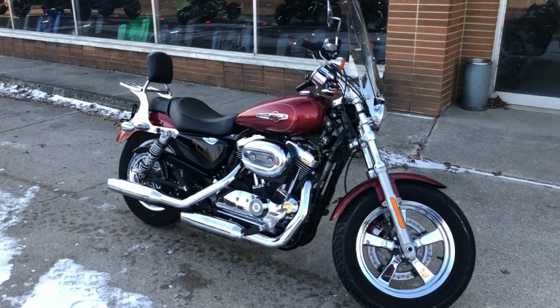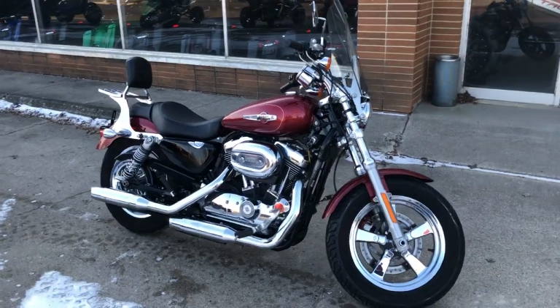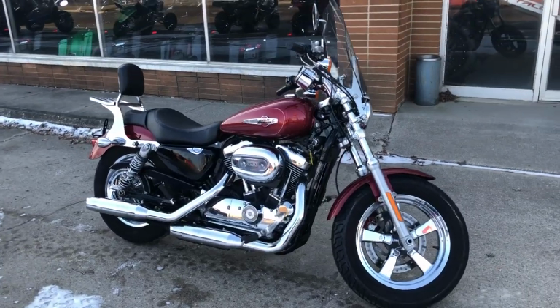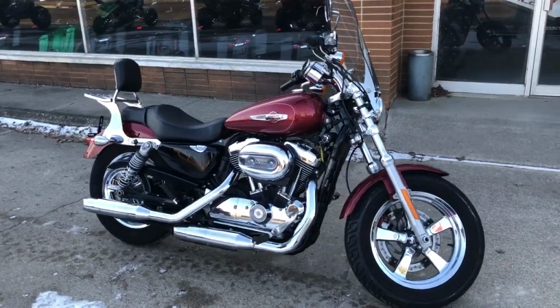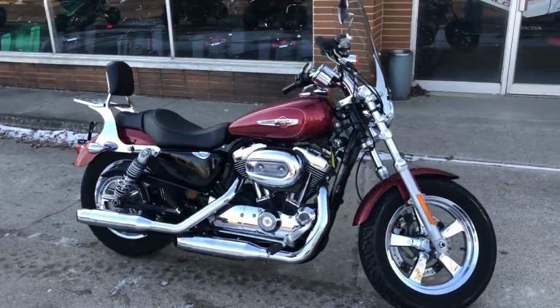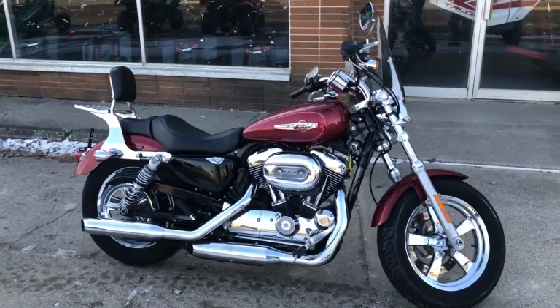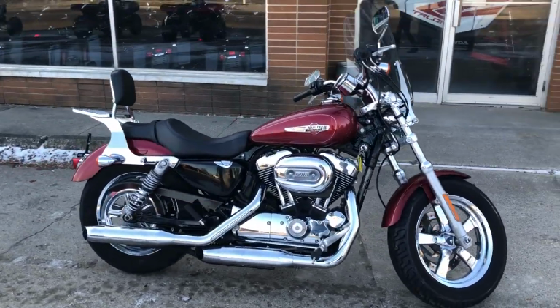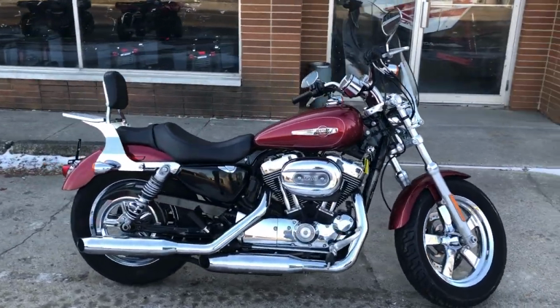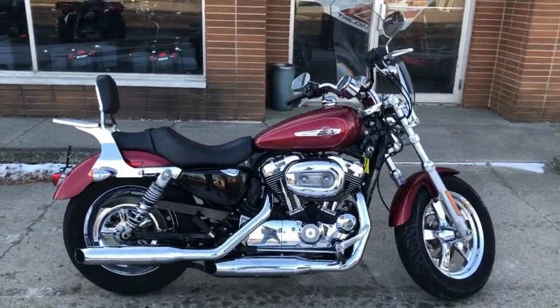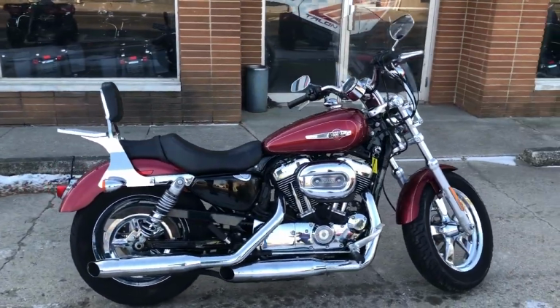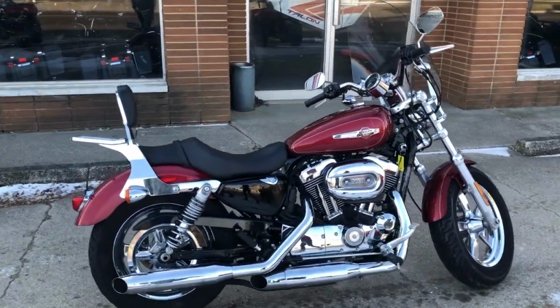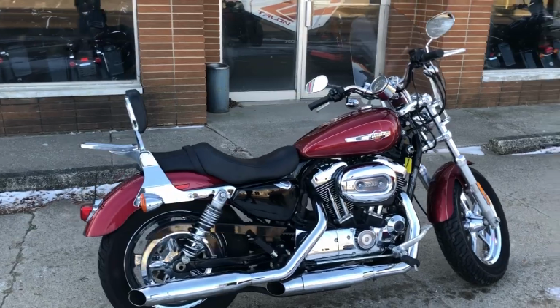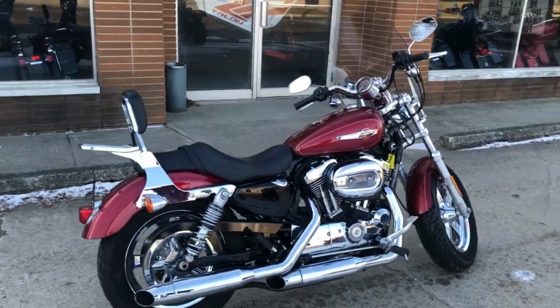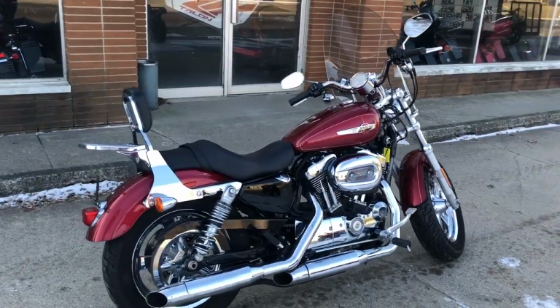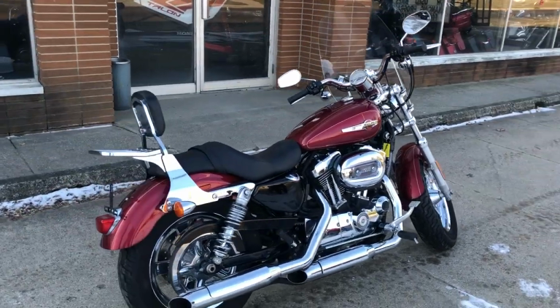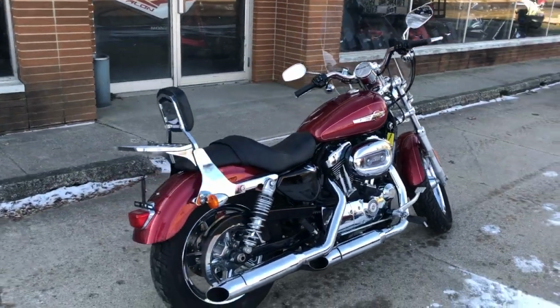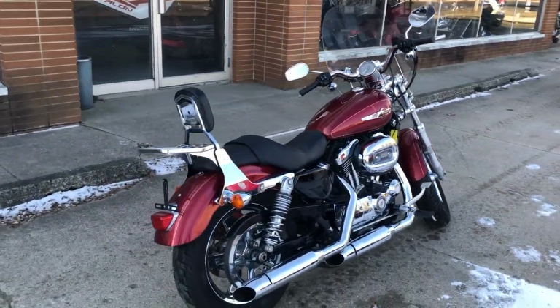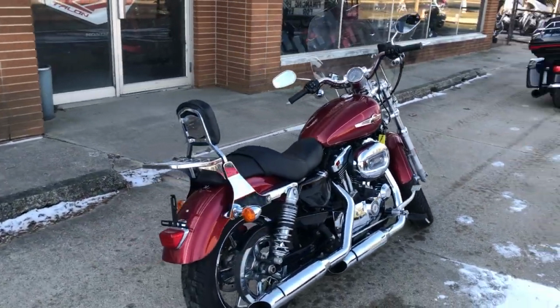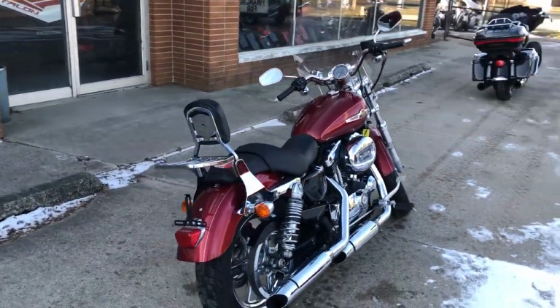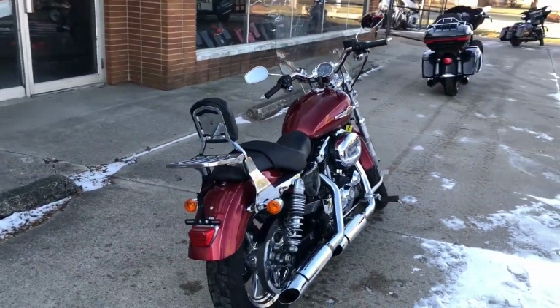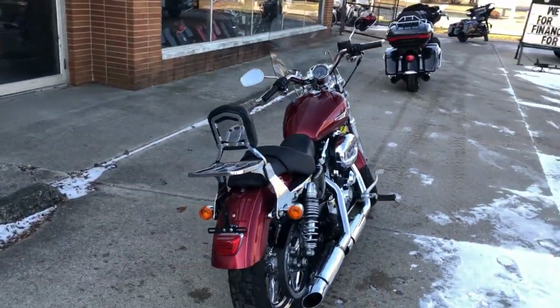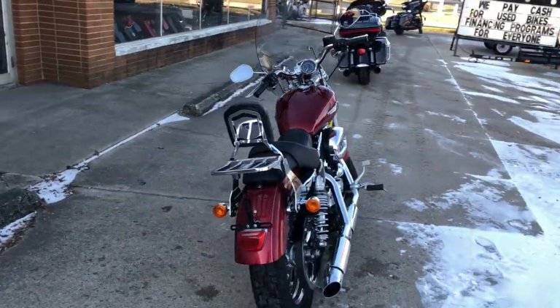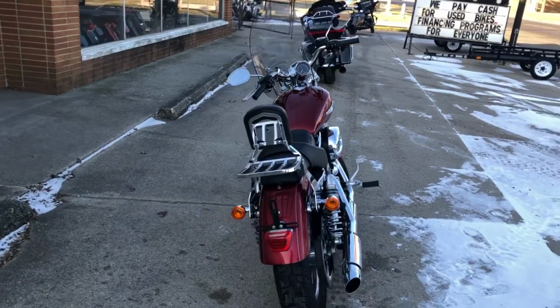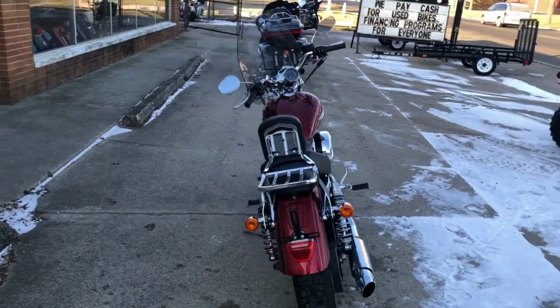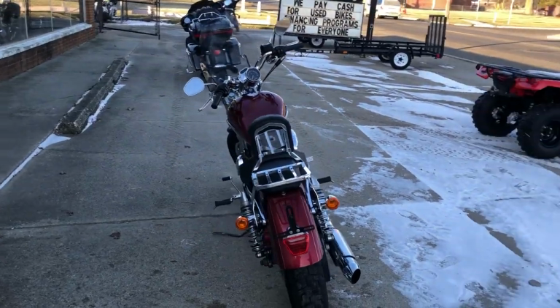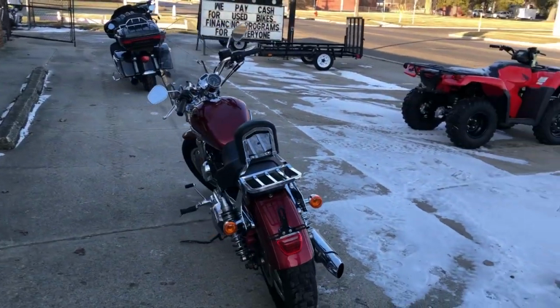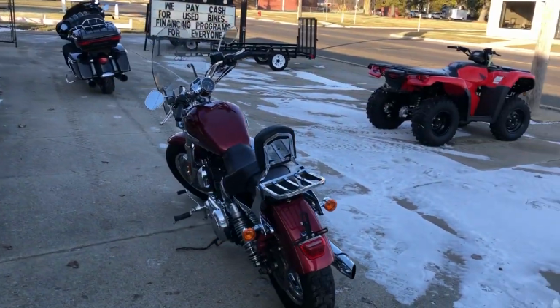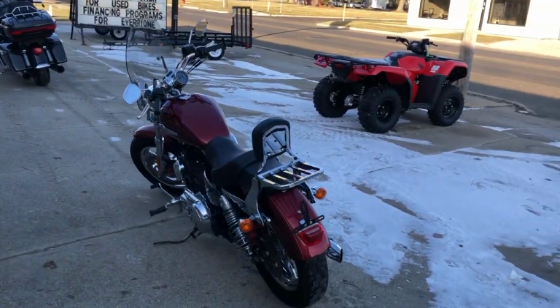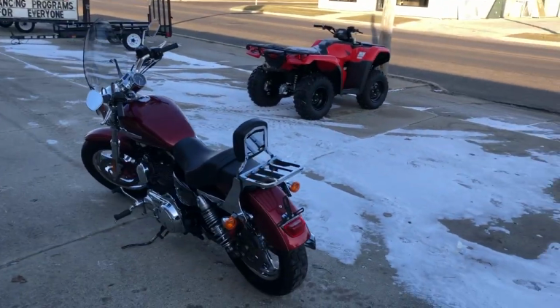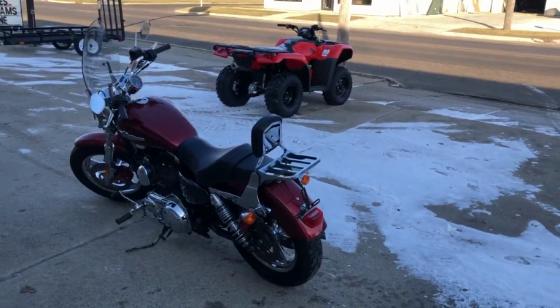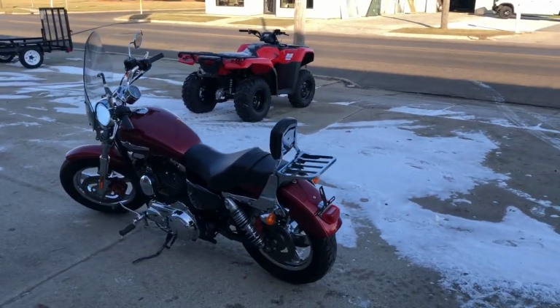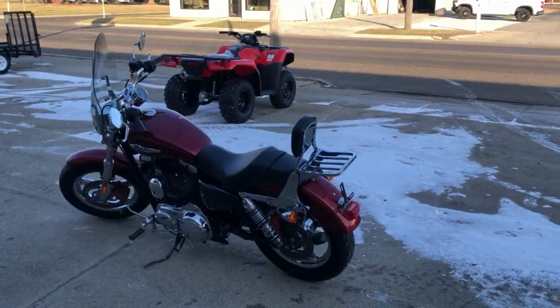Hey guys, it's PeopleCoverSports.com here. Today I have a used Harley Sportster 1200 Classic for sale with candy apple red metallic paint, tons of chrome, chrome wheels, detachable windshield, backrest, plug-a-drap, and more.